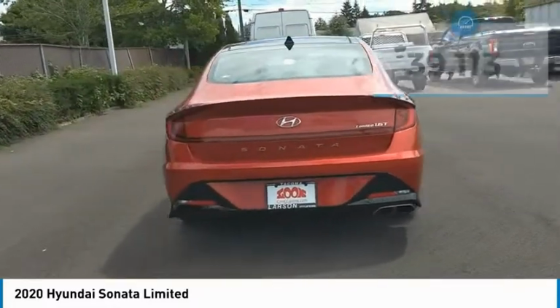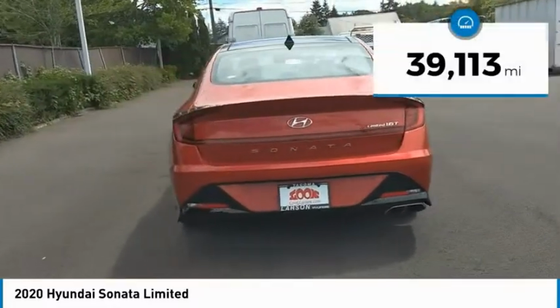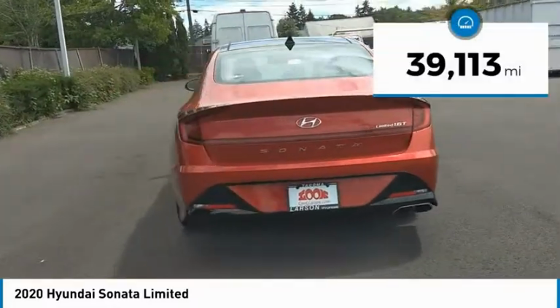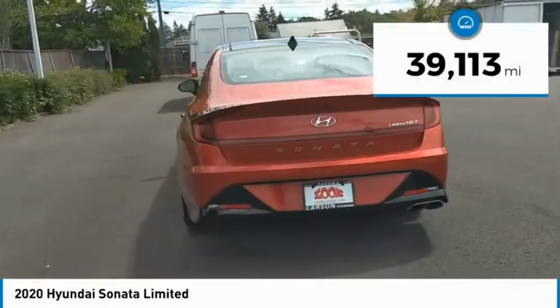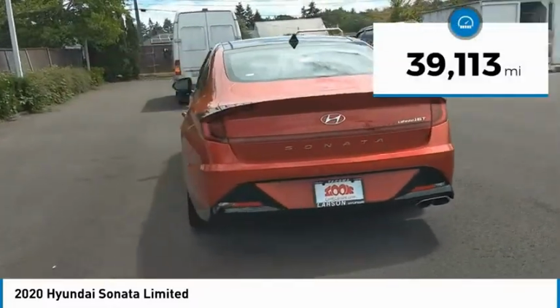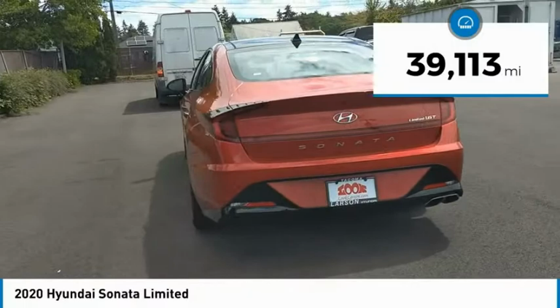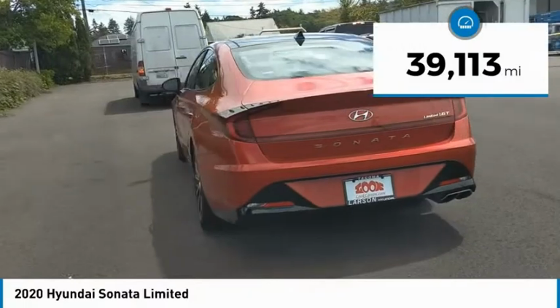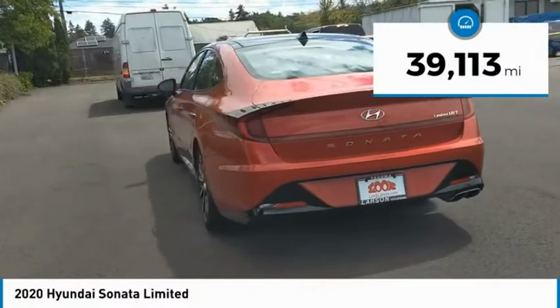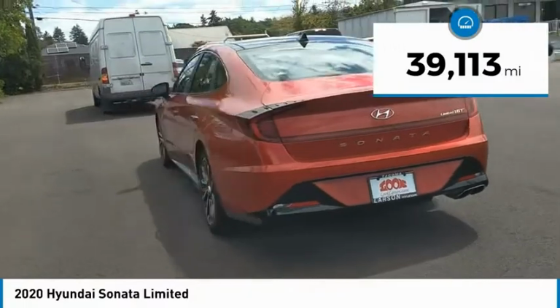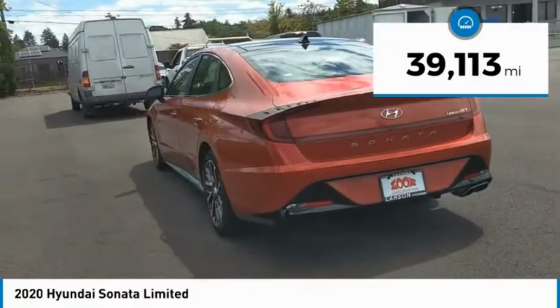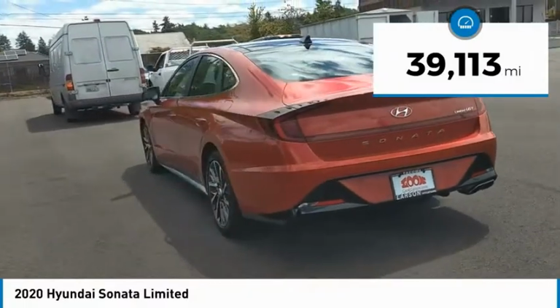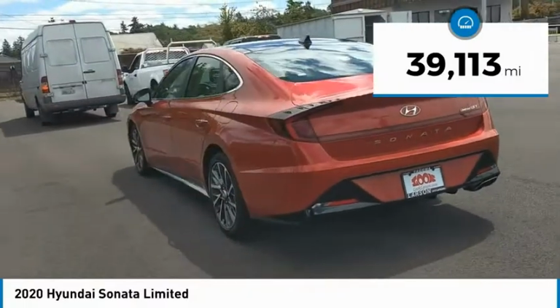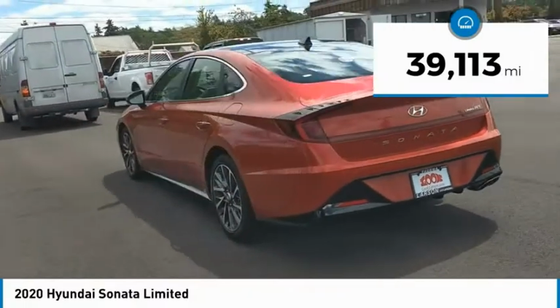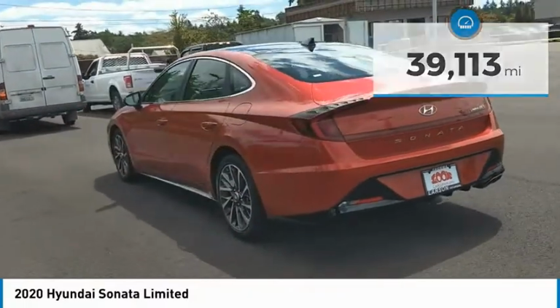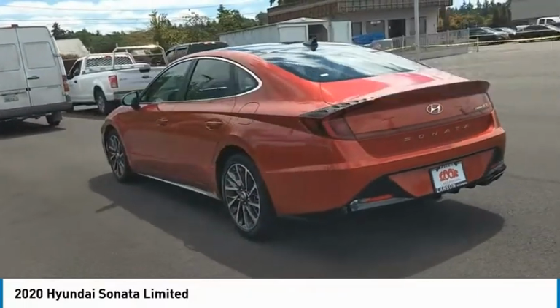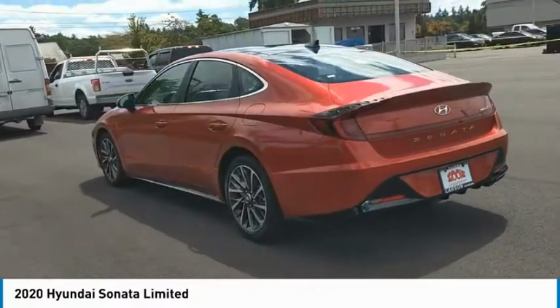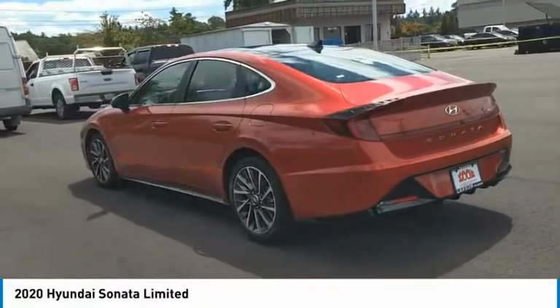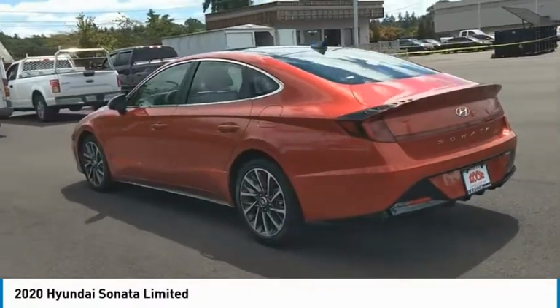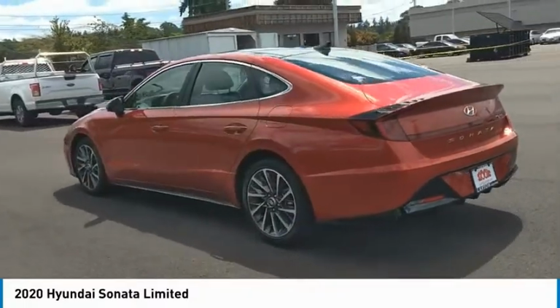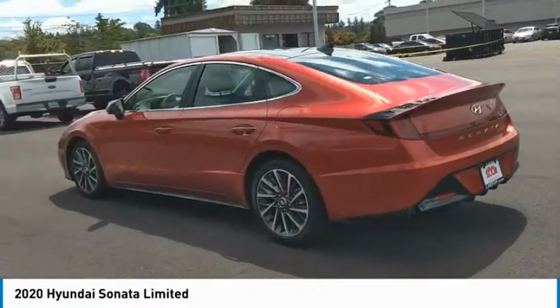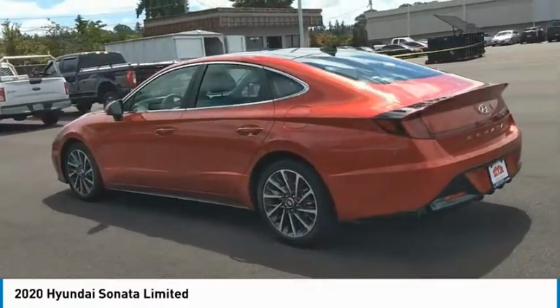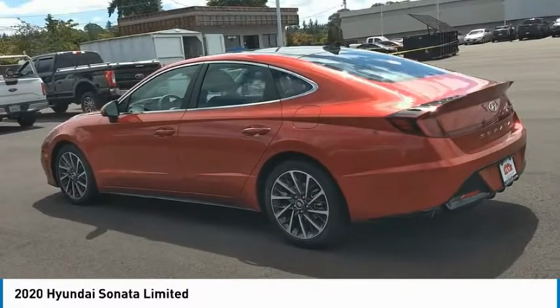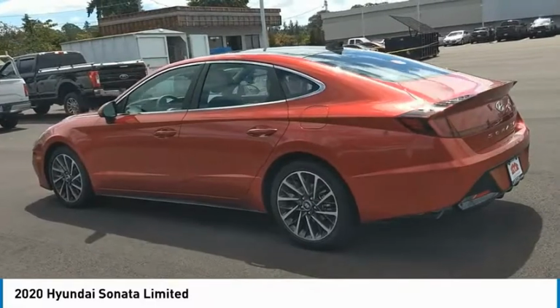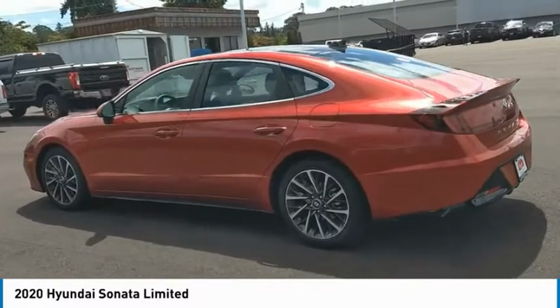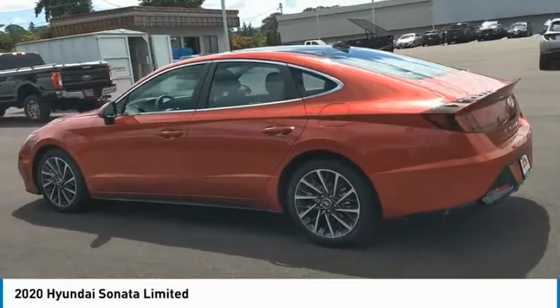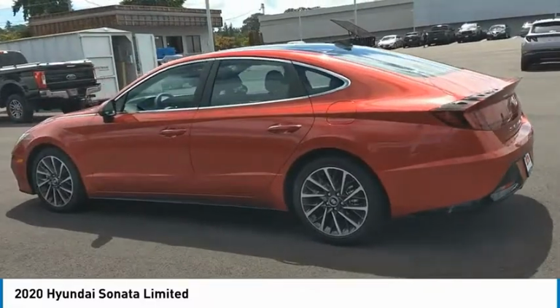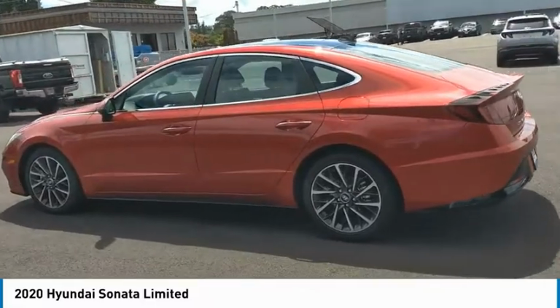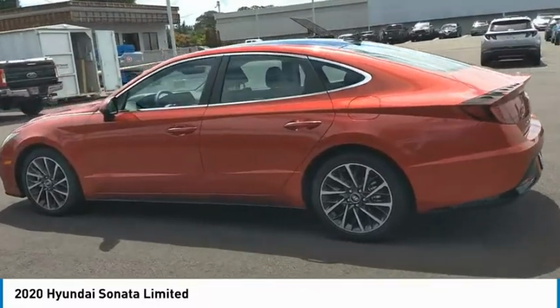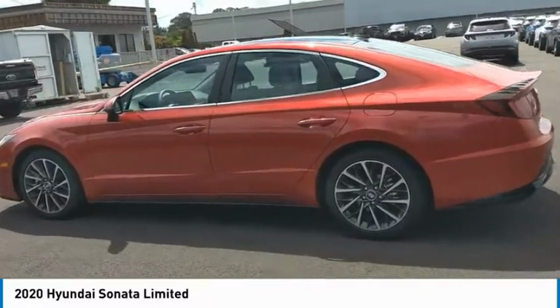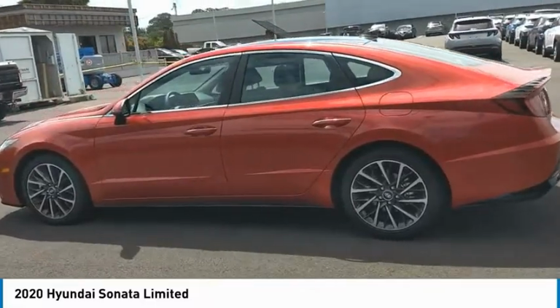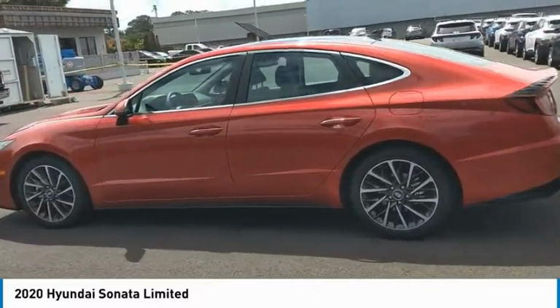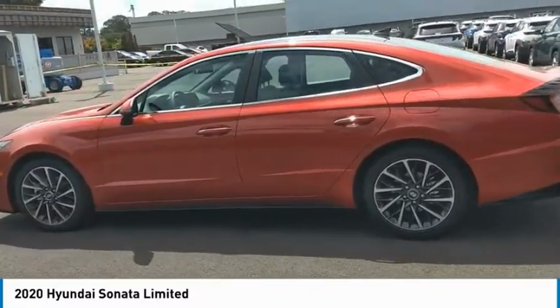This vehicle has less than 40,000 miles. If affordable style and reliability are what you're looking for, this vehicle couldn't be more perfect. Drive it today.